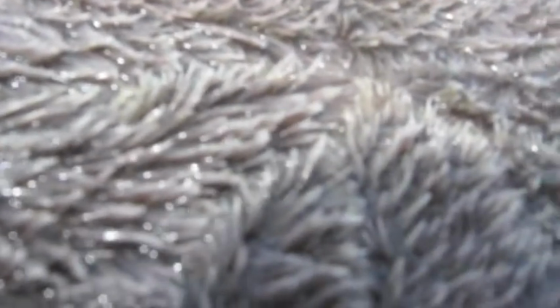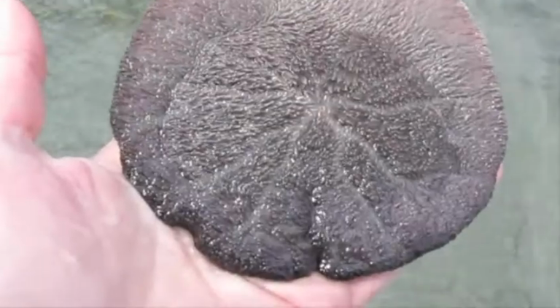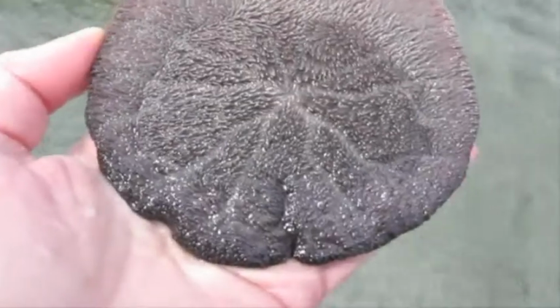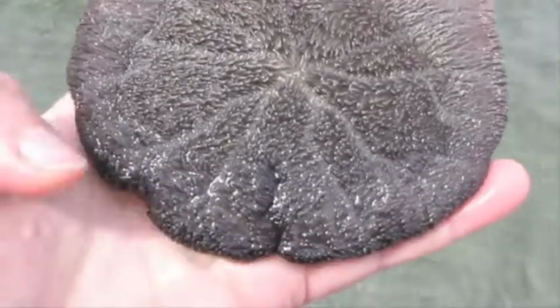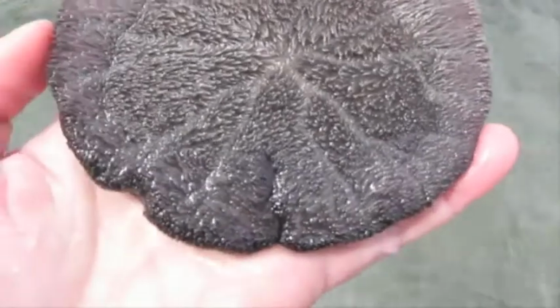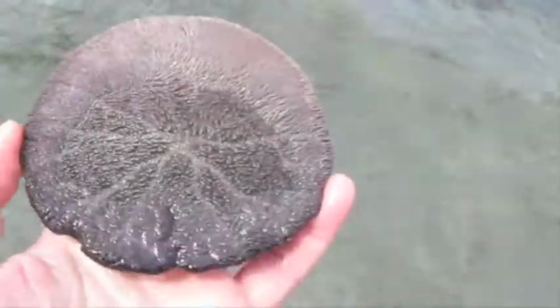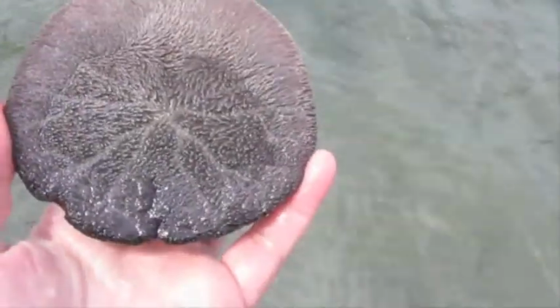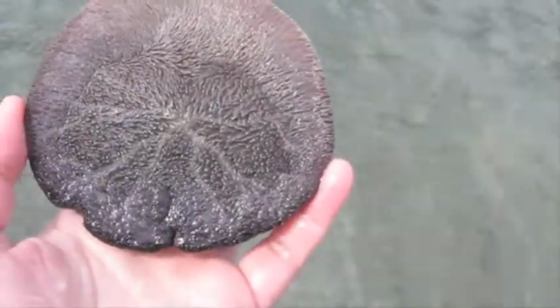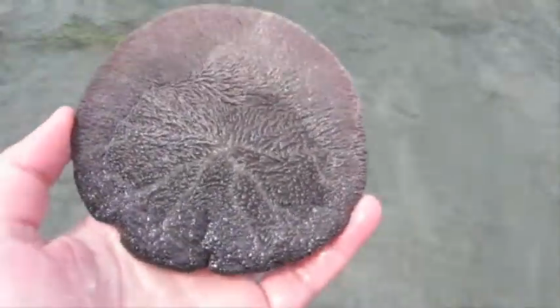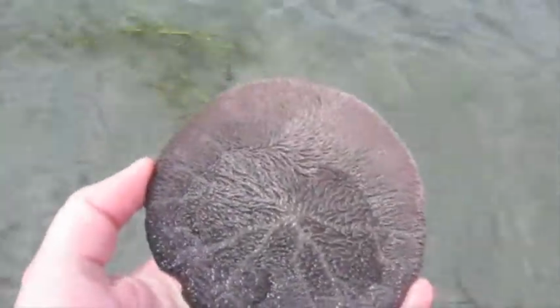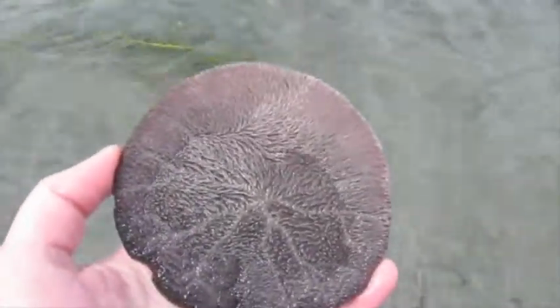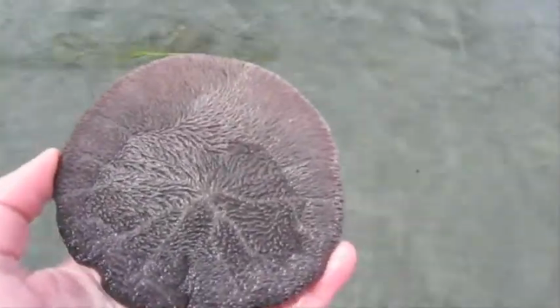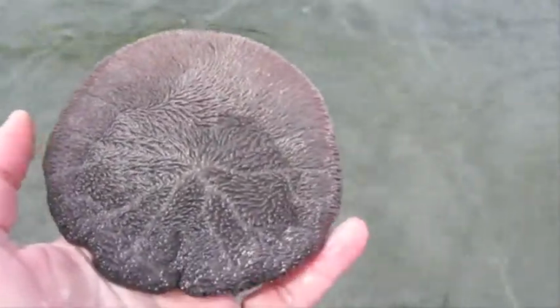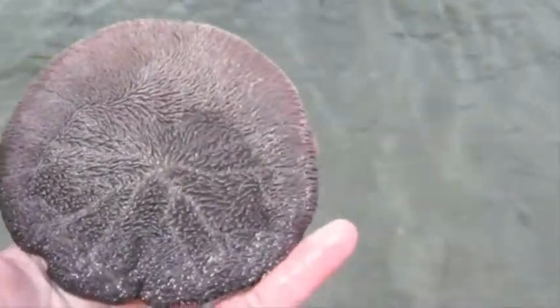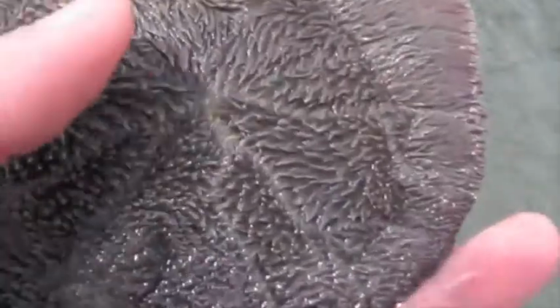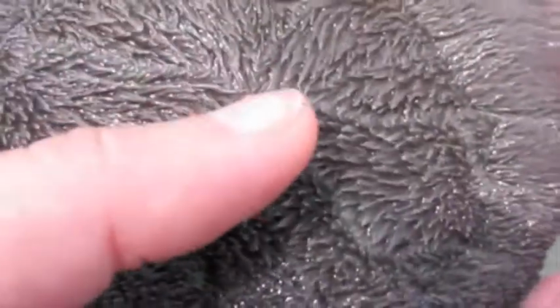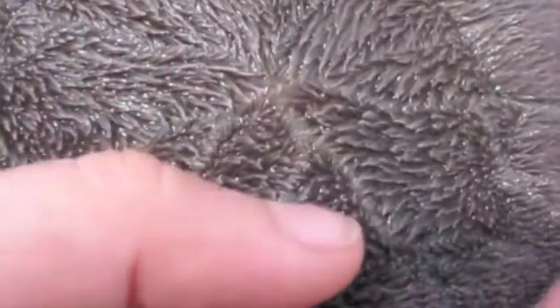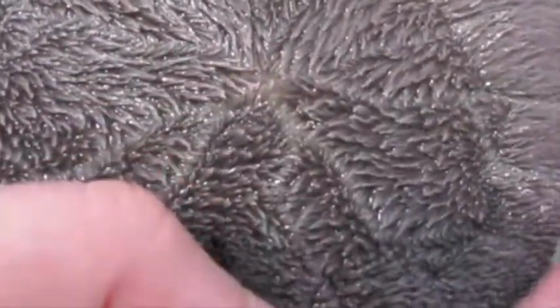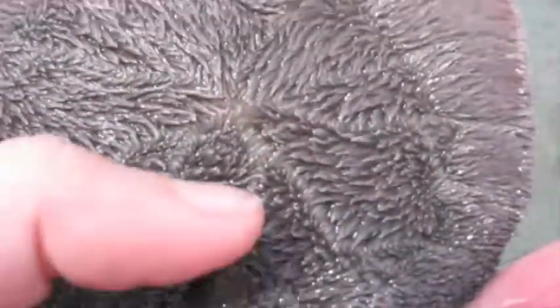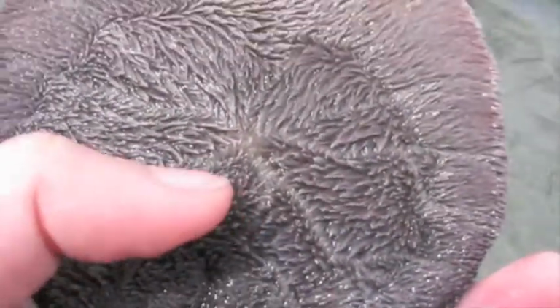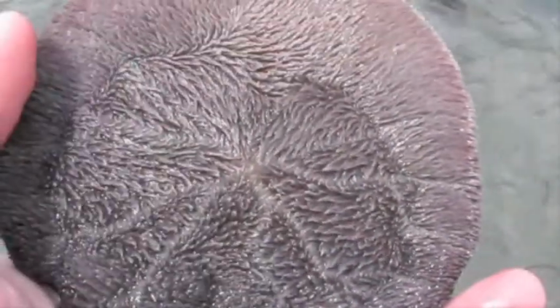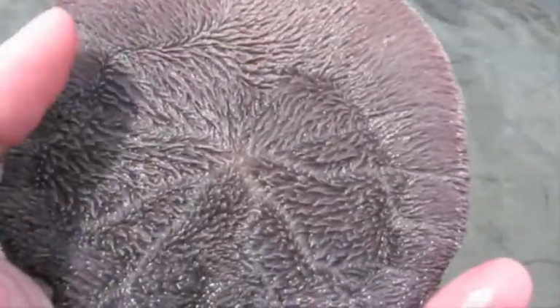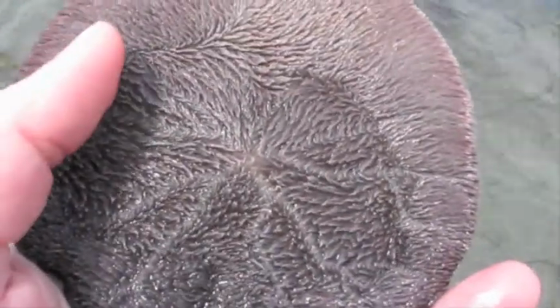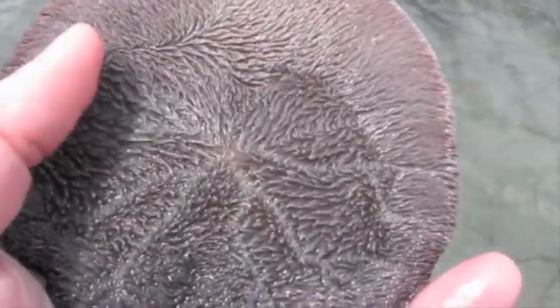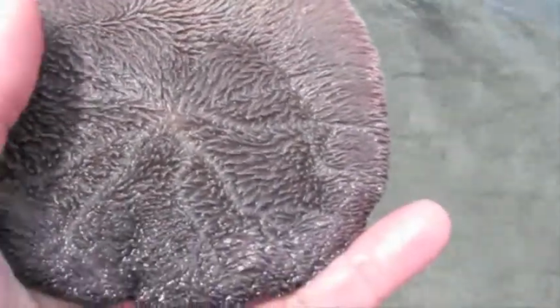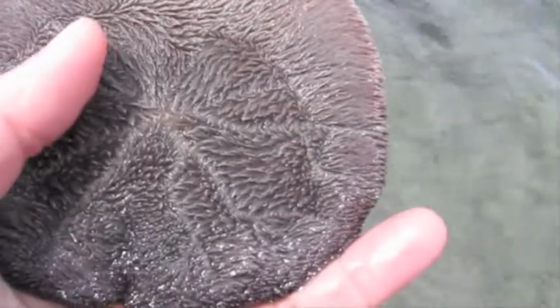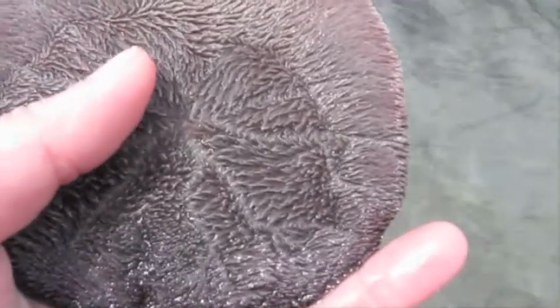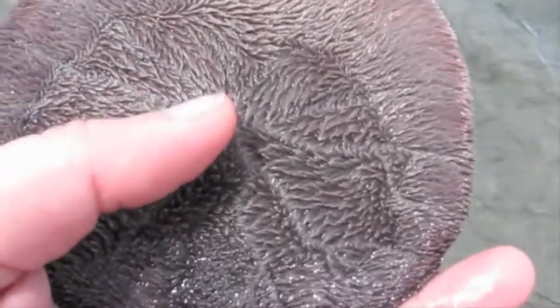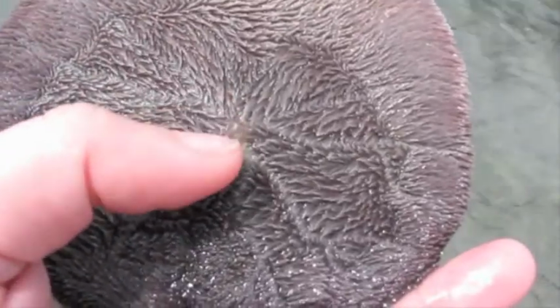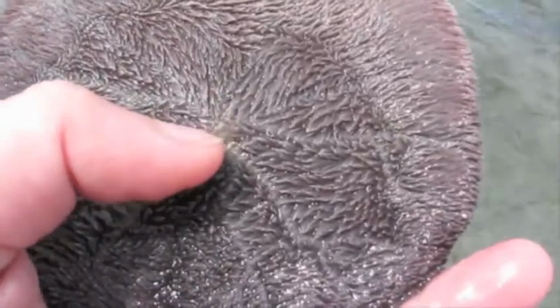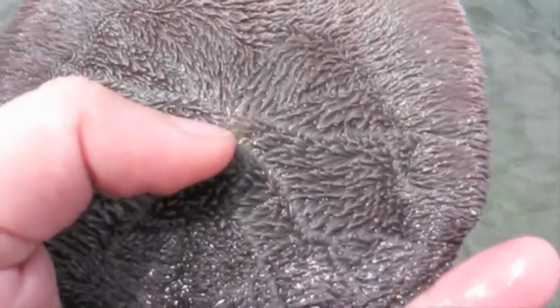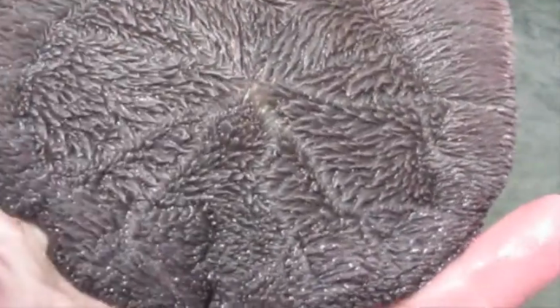What these sand dollars actually eat is microscopic organisms floating in the water. That's why they have all these fine, fine bristles. They'll actually catch this plankton, move it with their bristles towards the centre, which is where their mouth is, and then consume it that way.